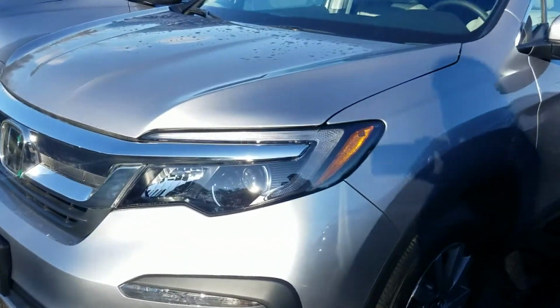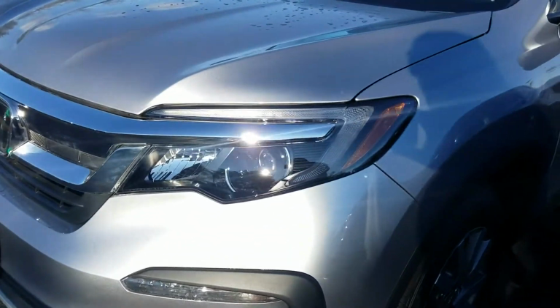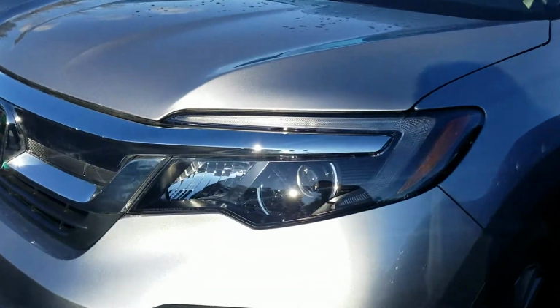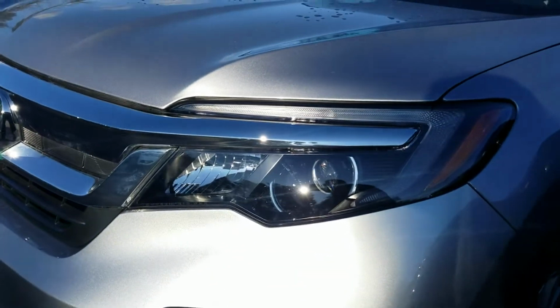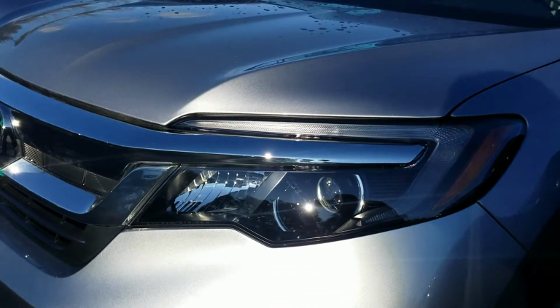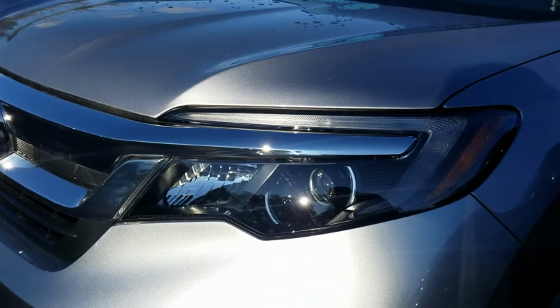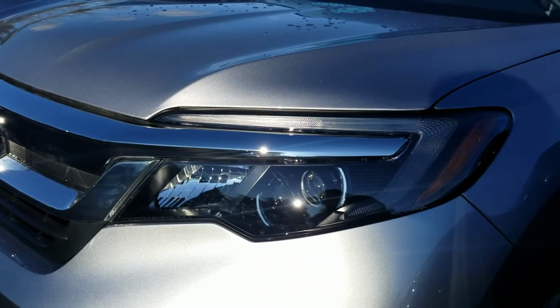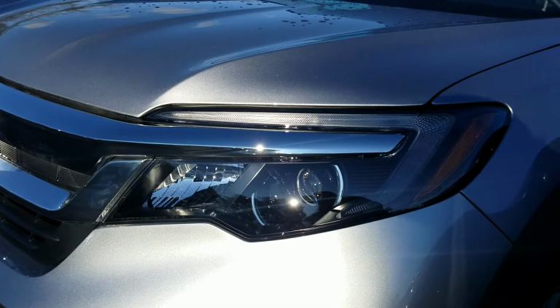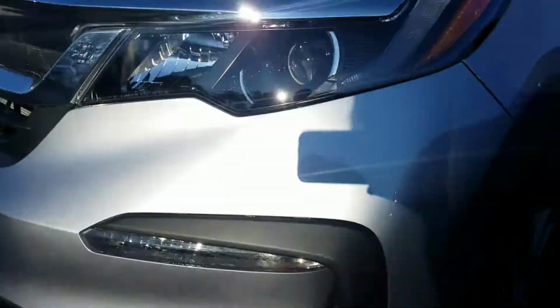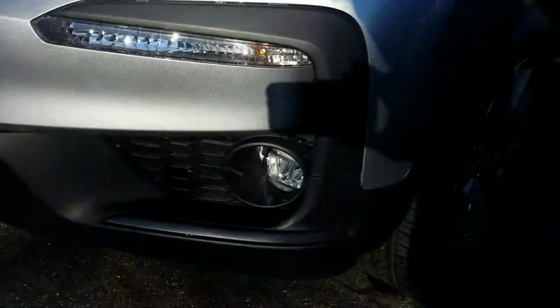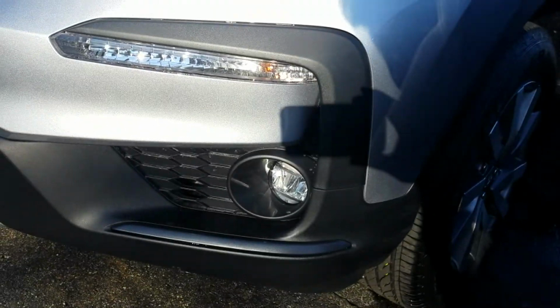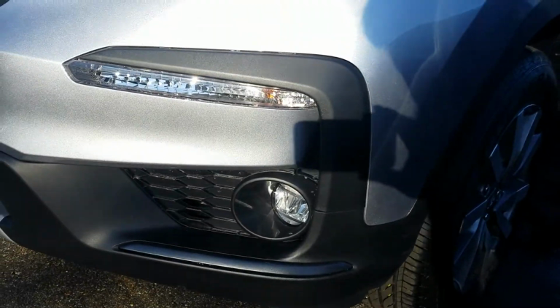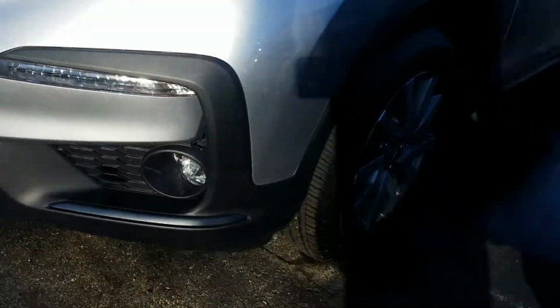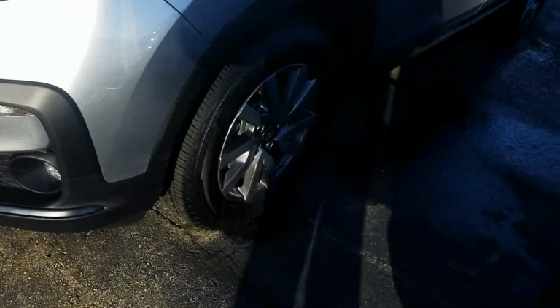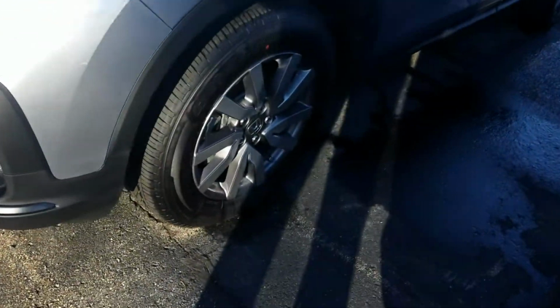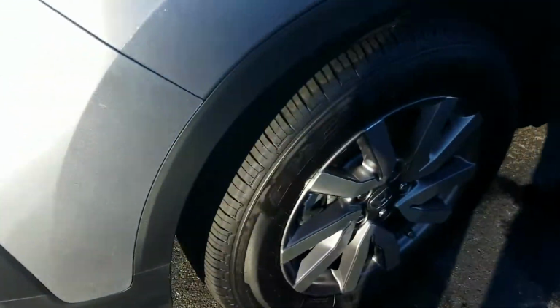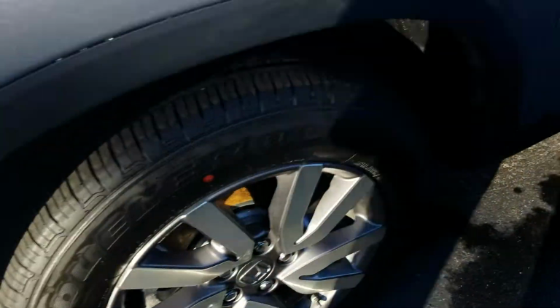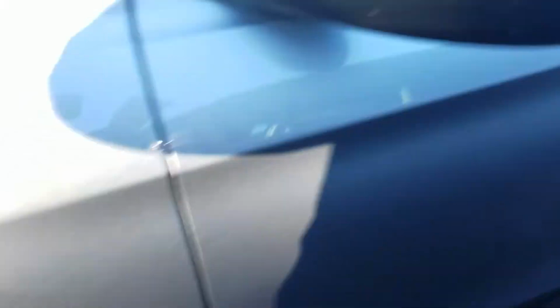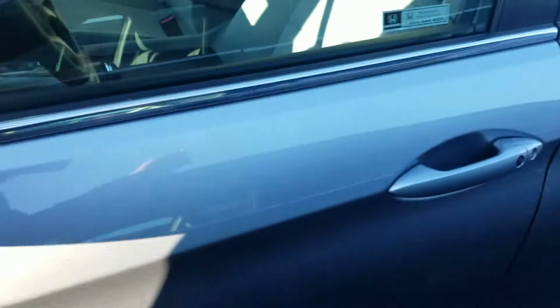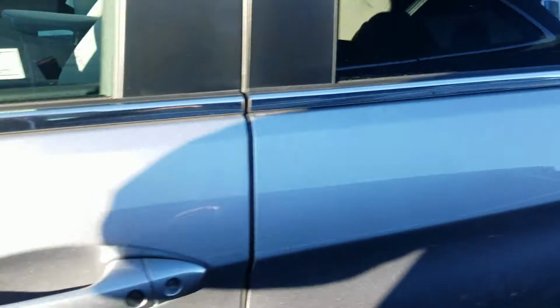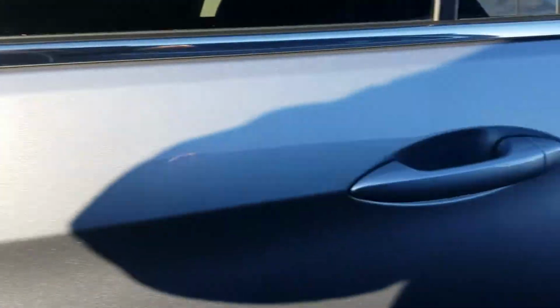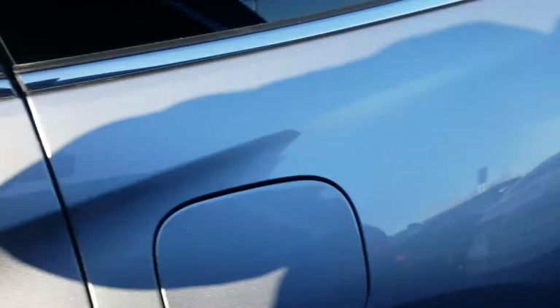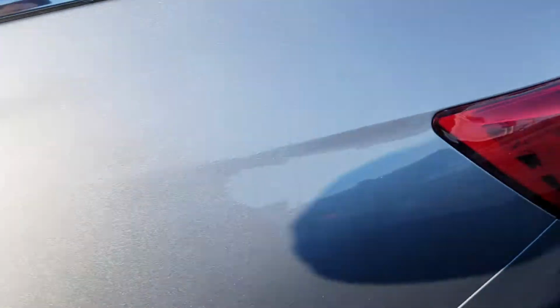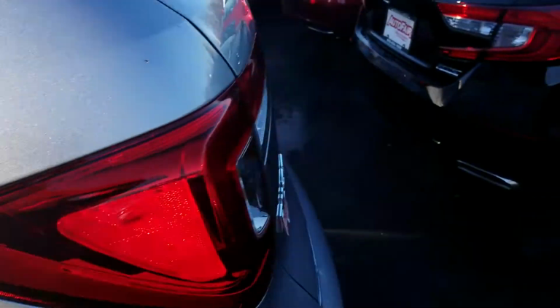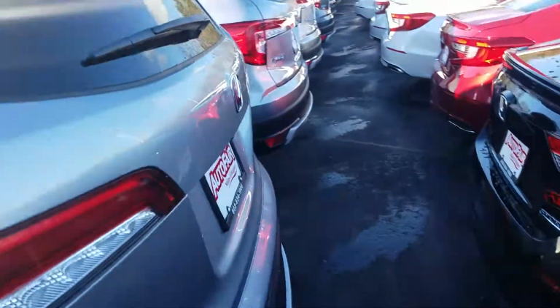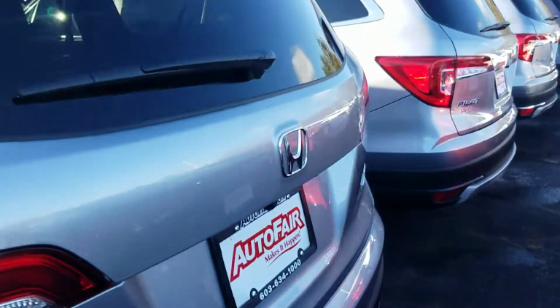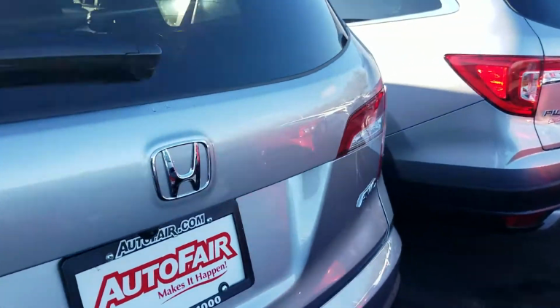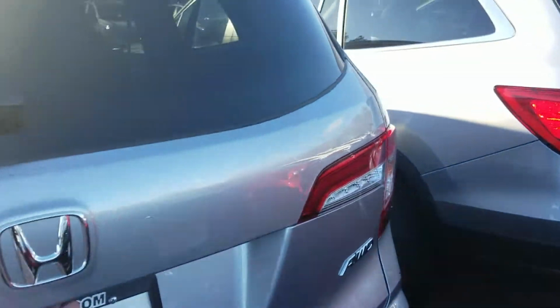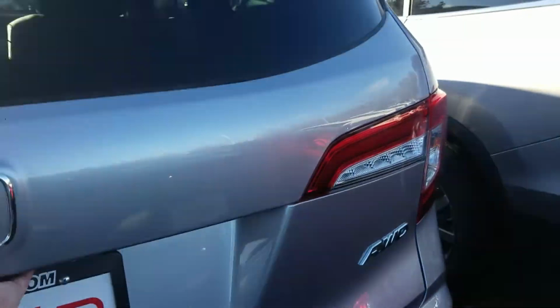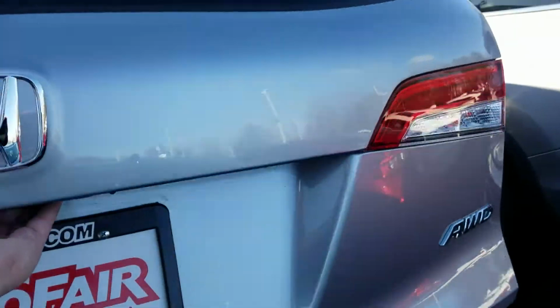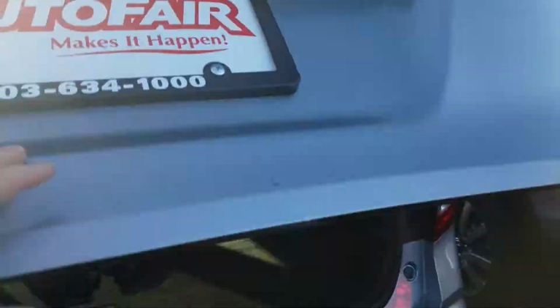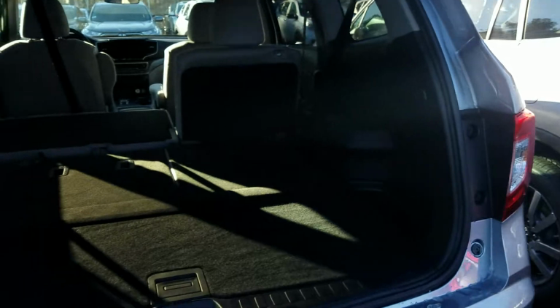Right up front, we have auto-dimming headlights, high beams, and fog lights down here as well. We also have 19-inch alloy wheels and passenger seating for up to eight.